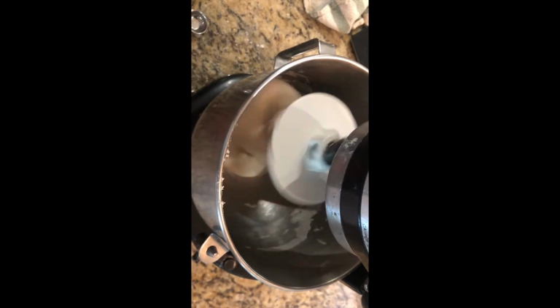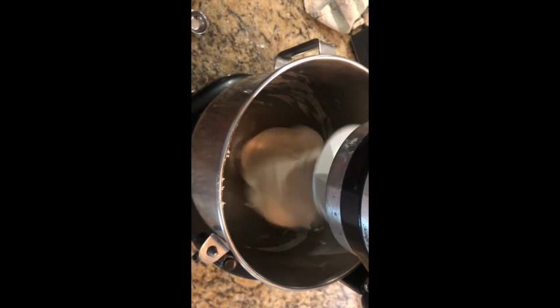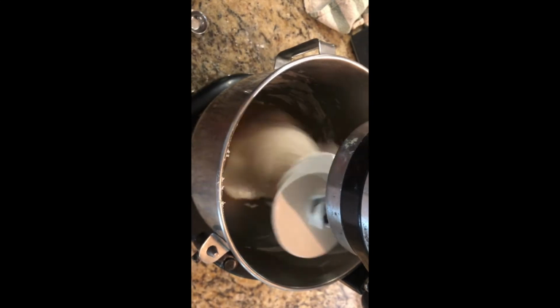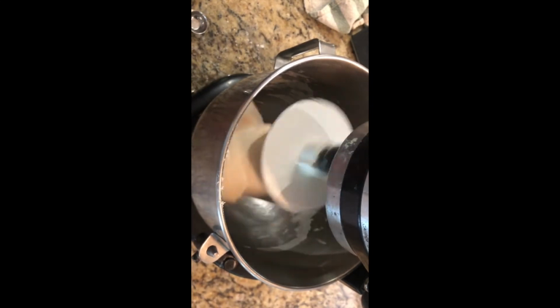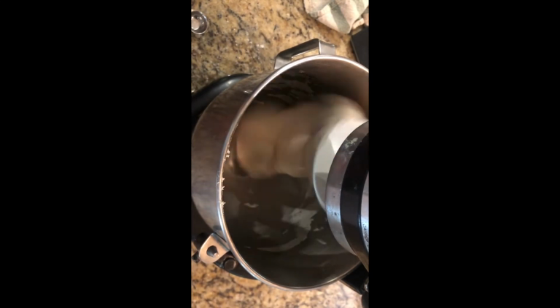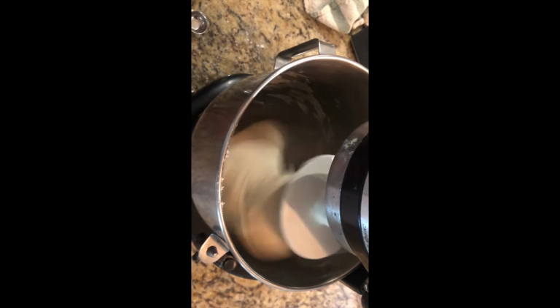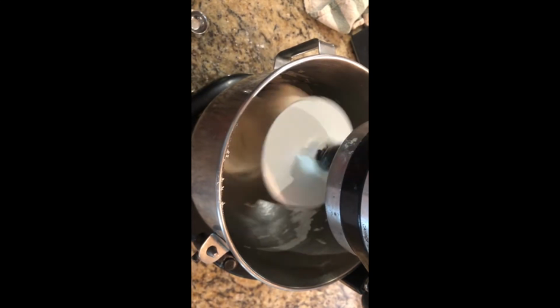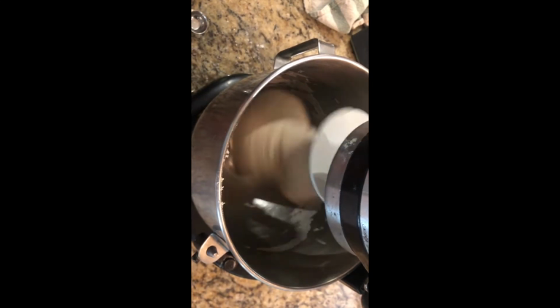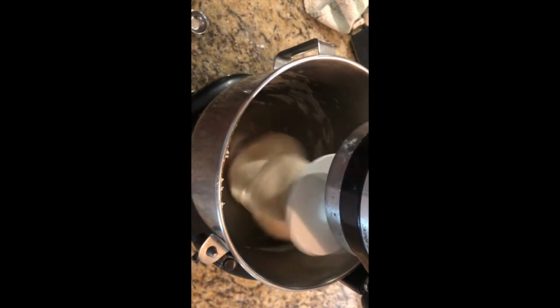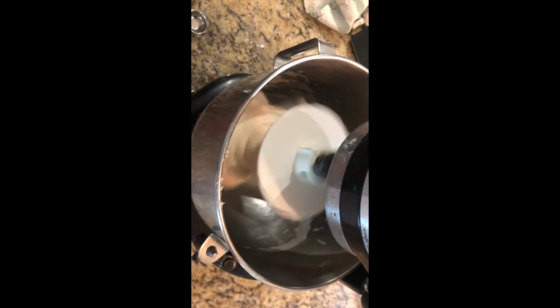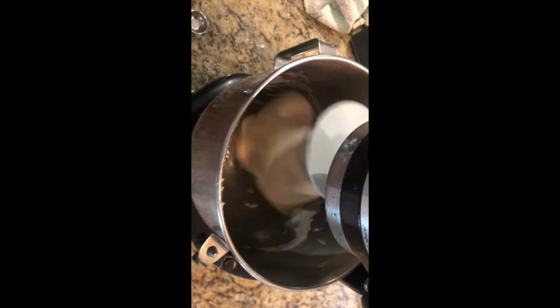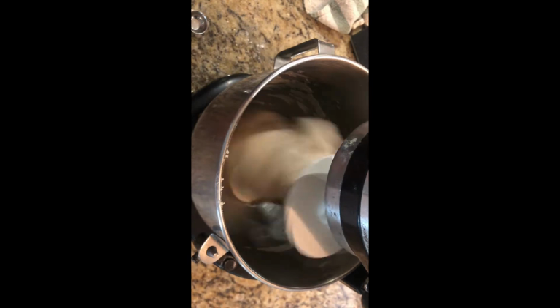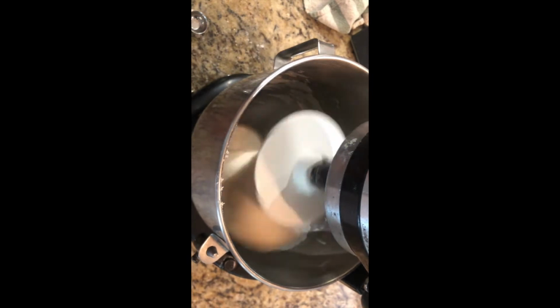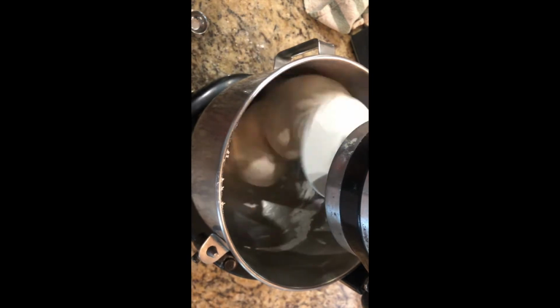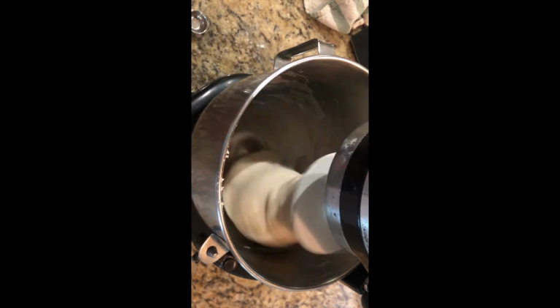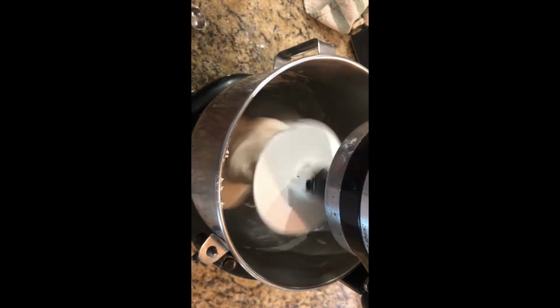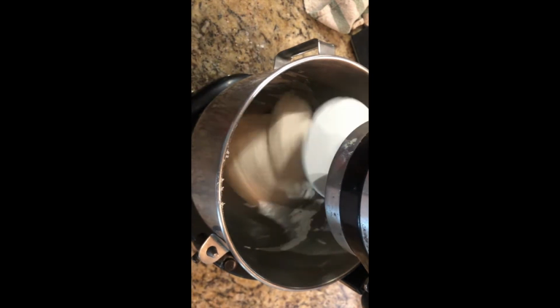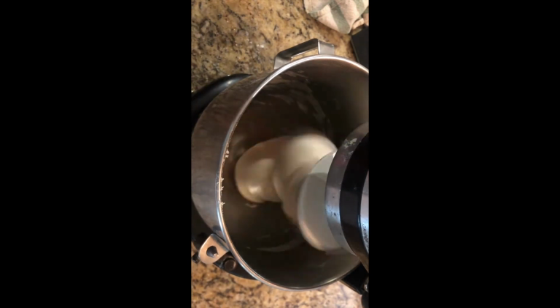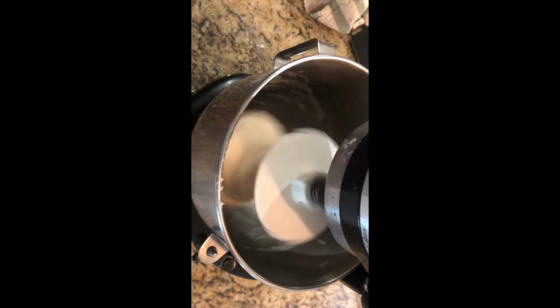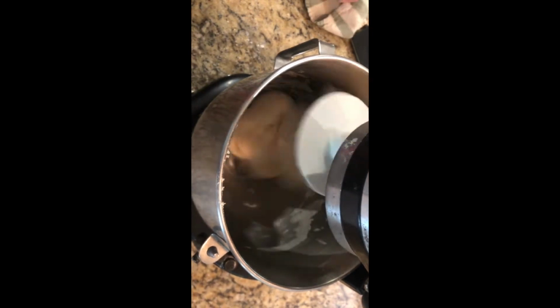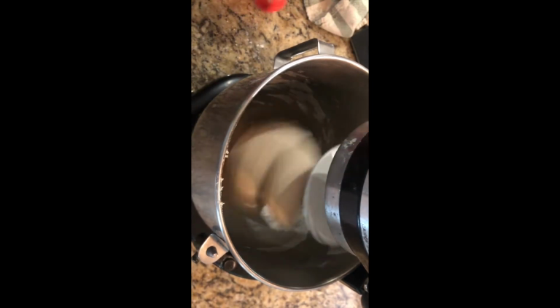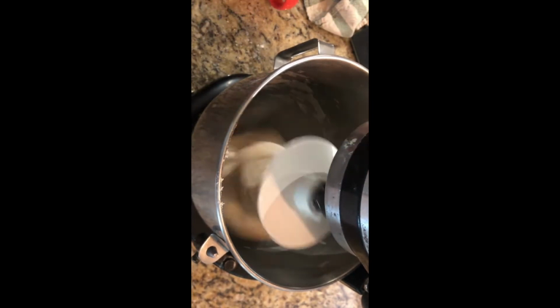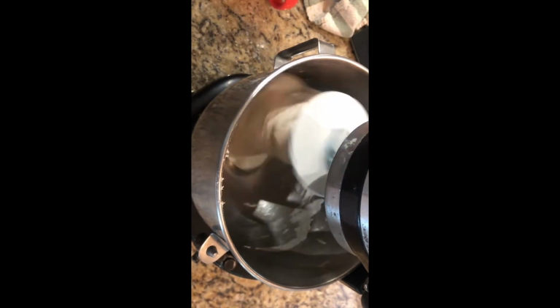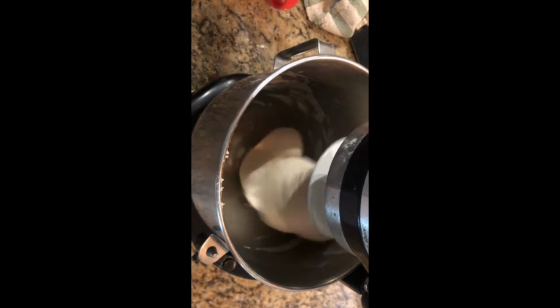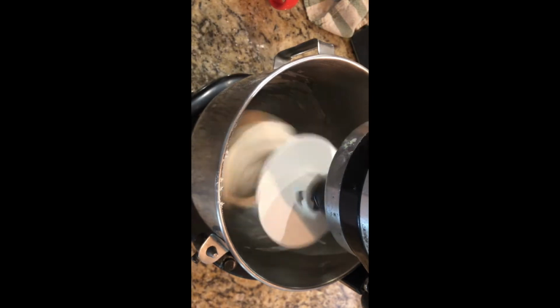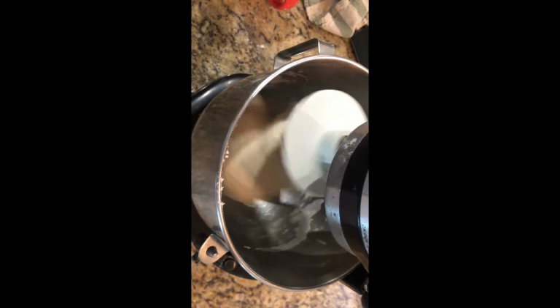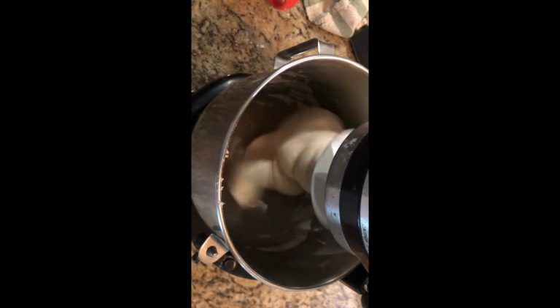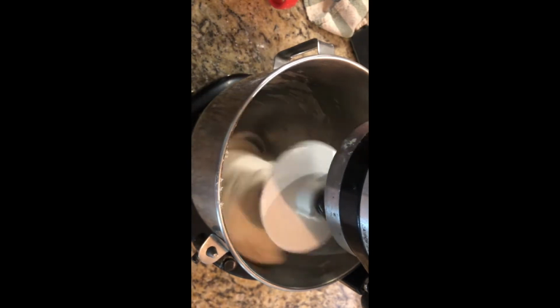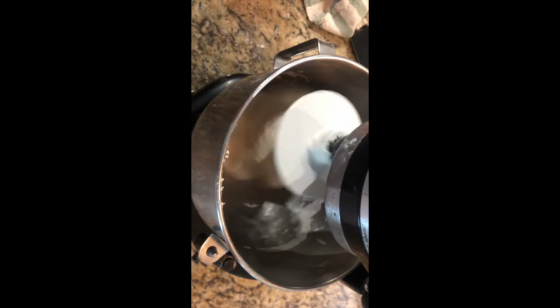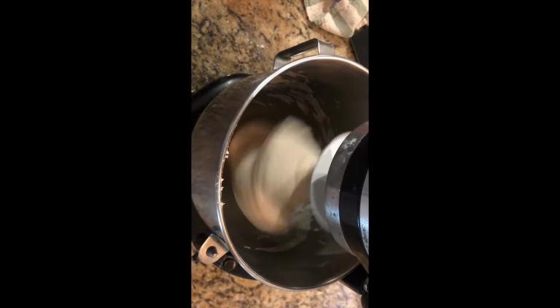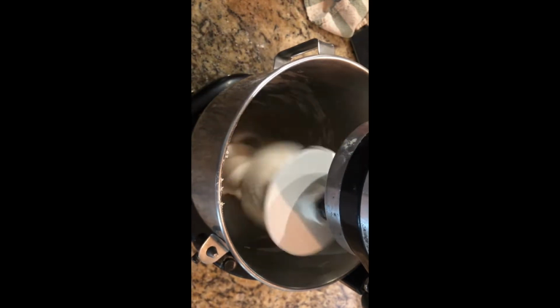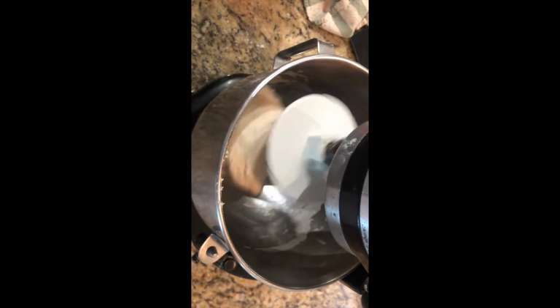We're winding down on our timer, any moment now for our ten-minute timer to go off, and then we'll test the dough to see if it's ready.